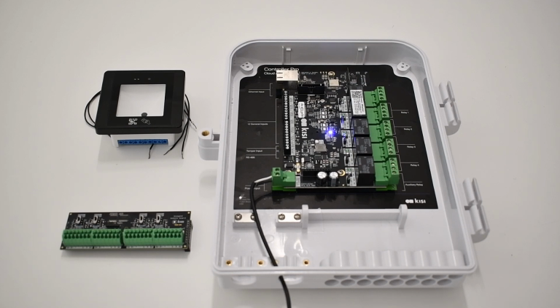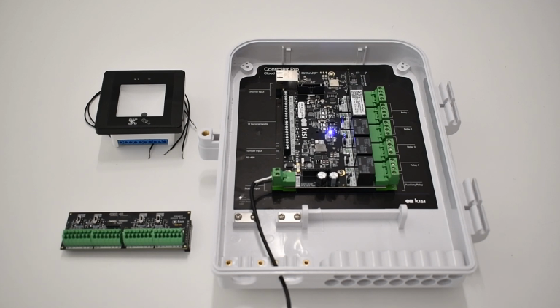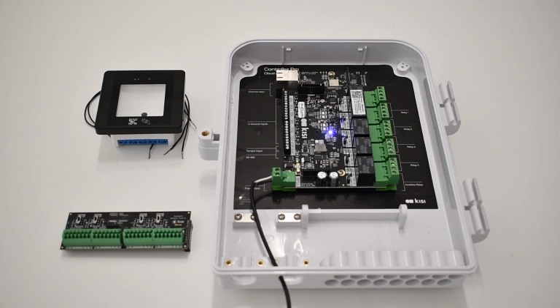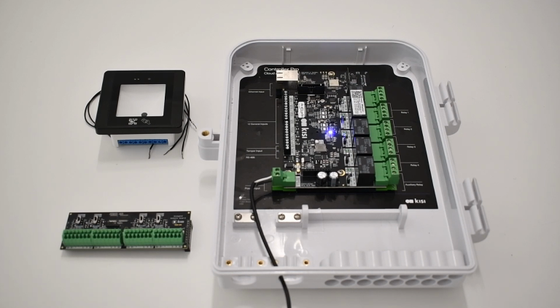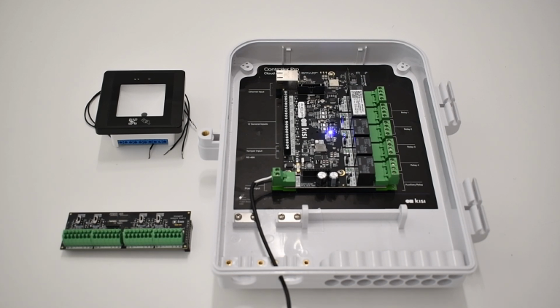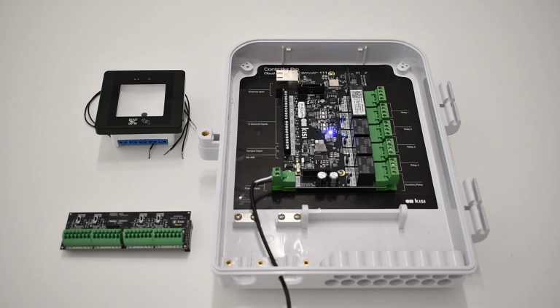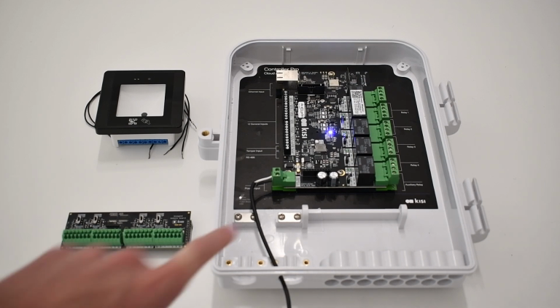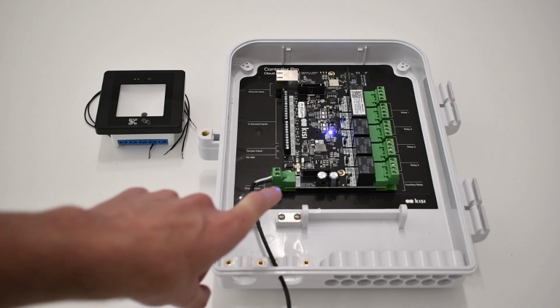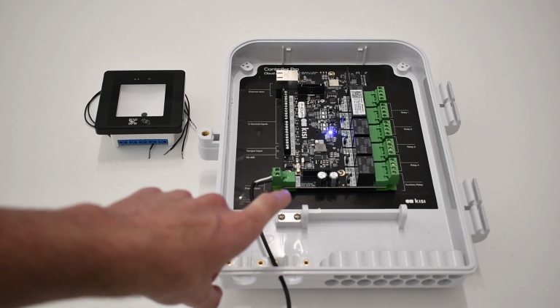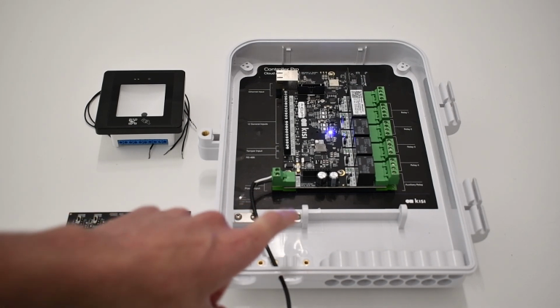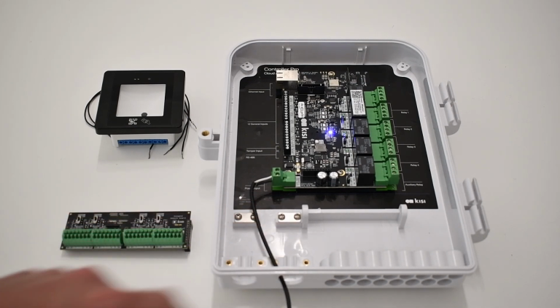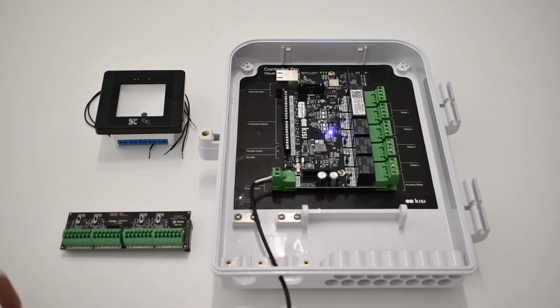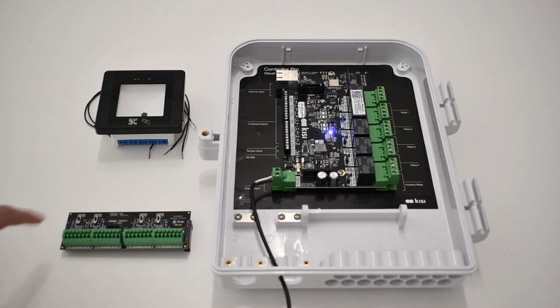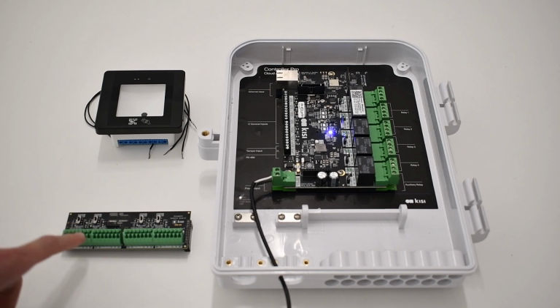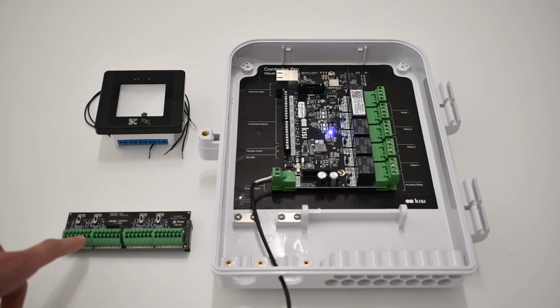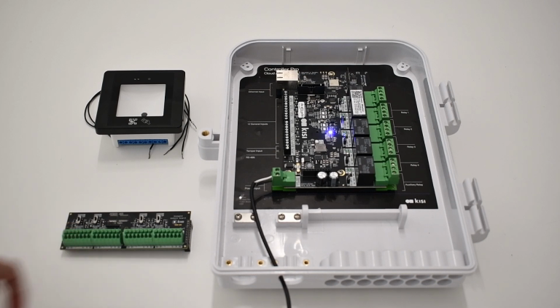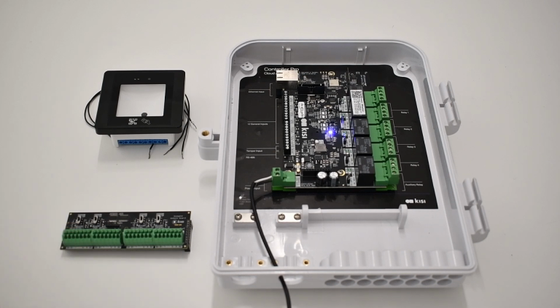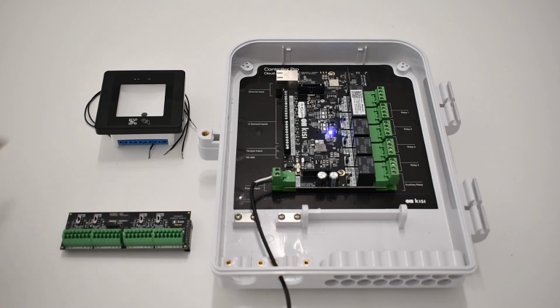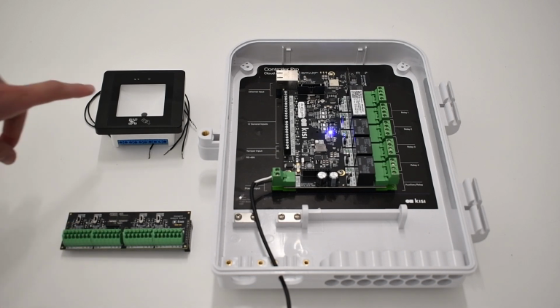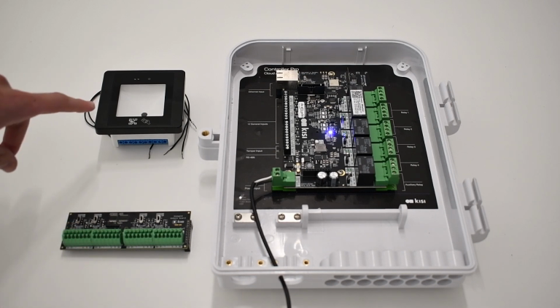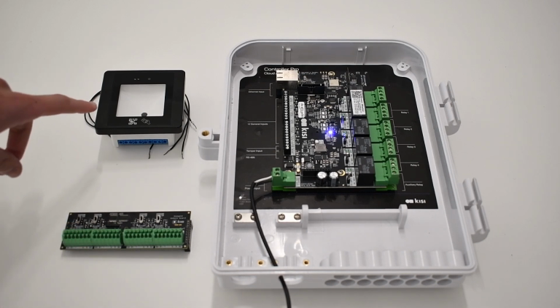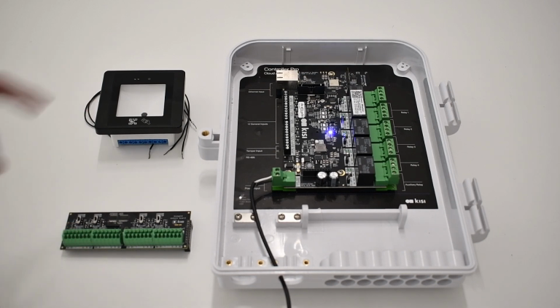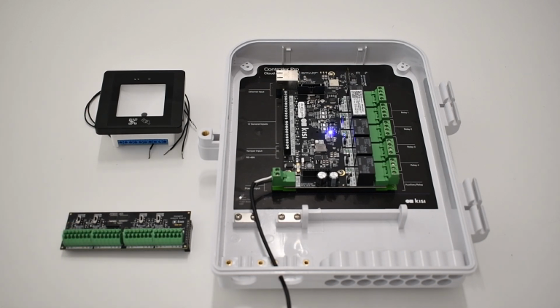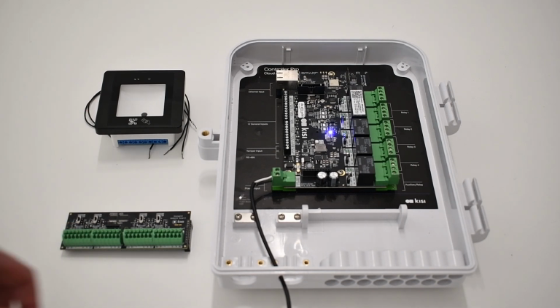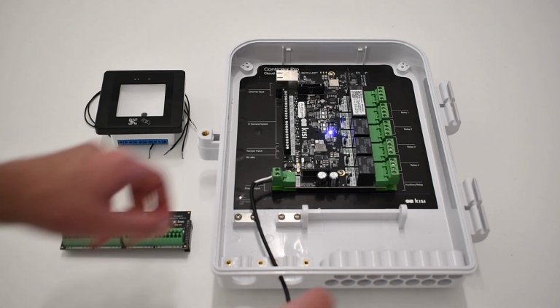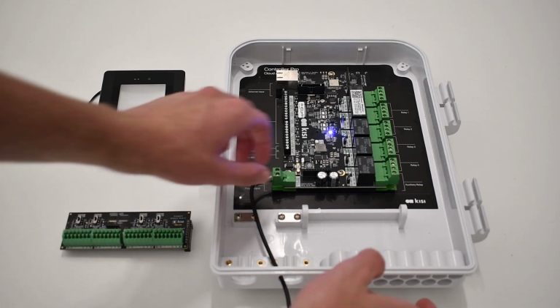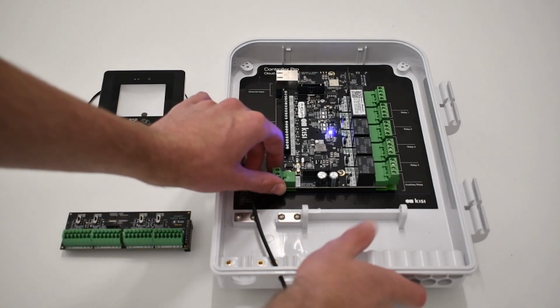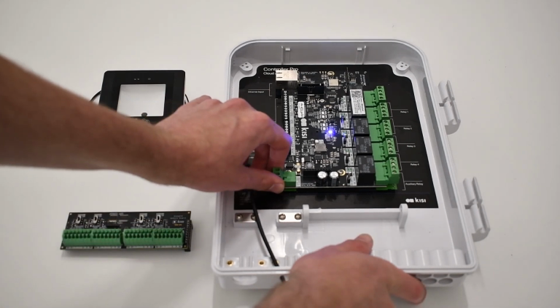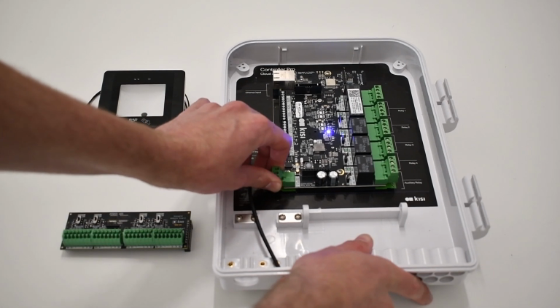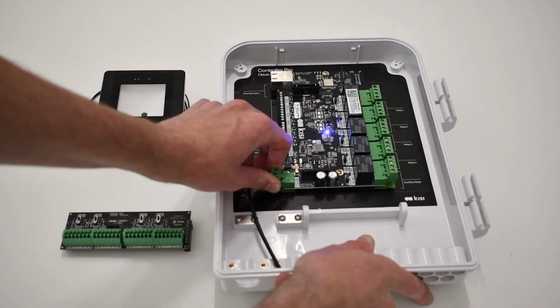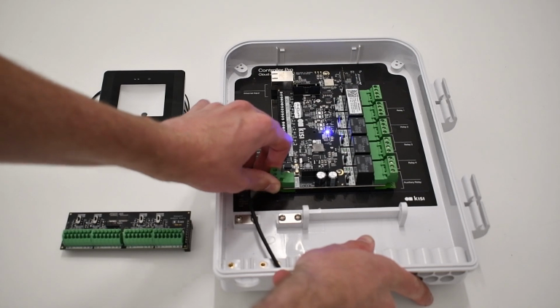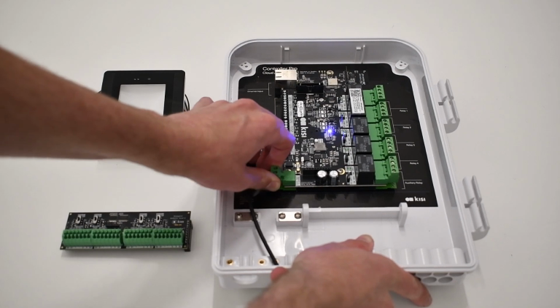For this installation, you will need a KC Controller Pro 2, a KC Wiegand board, and a Wiegand compatible QR code reader. Be sure to unplug the controller before wiring anything.